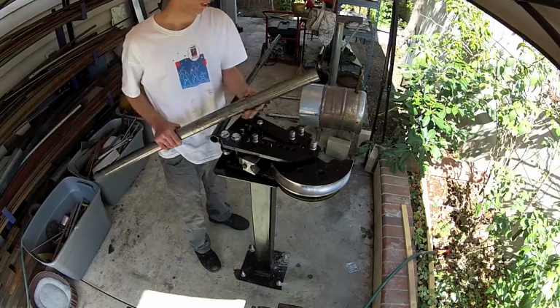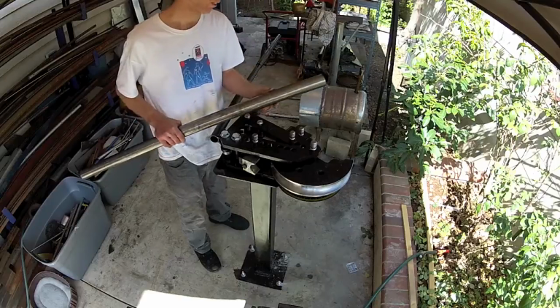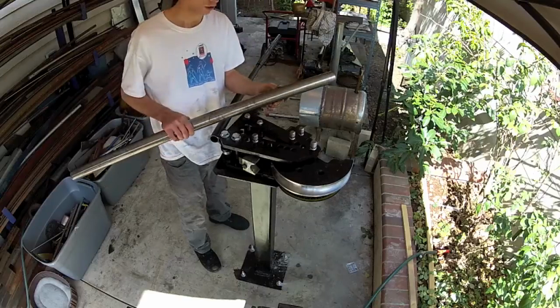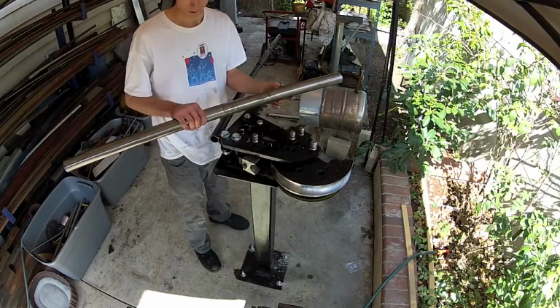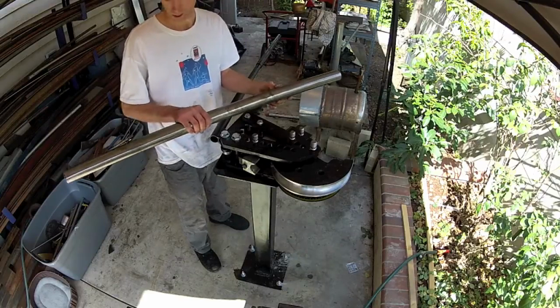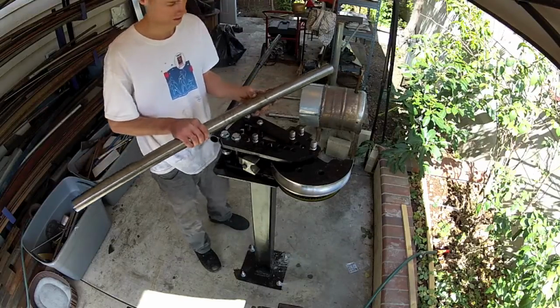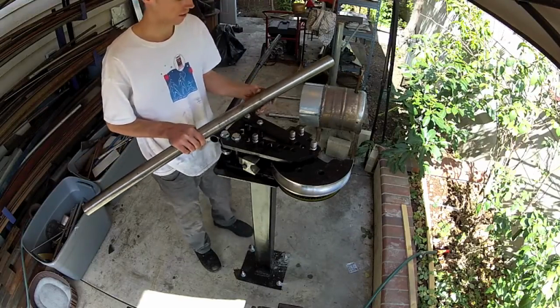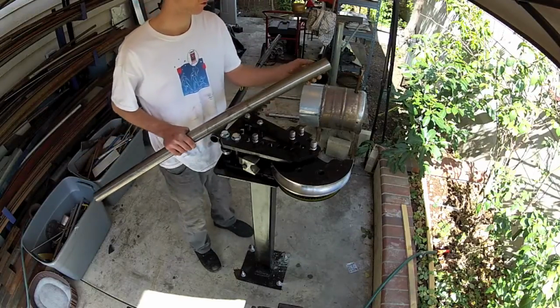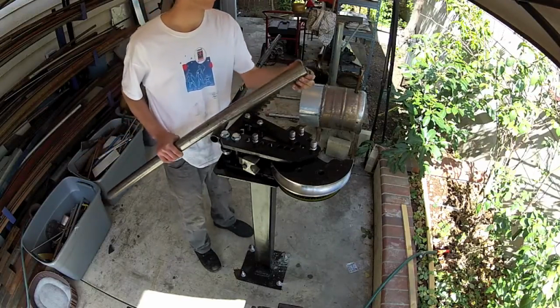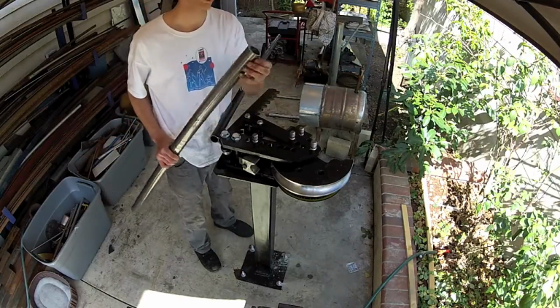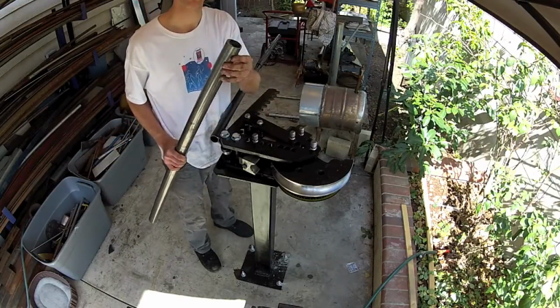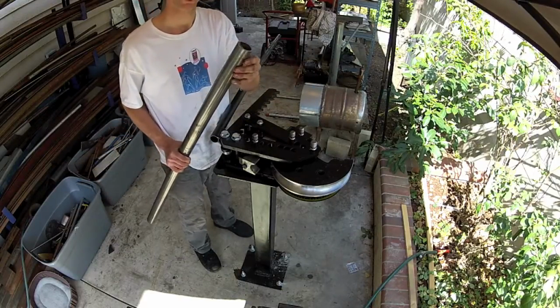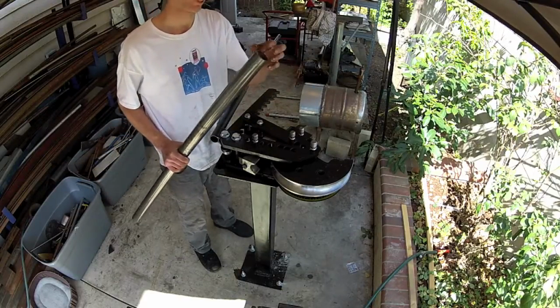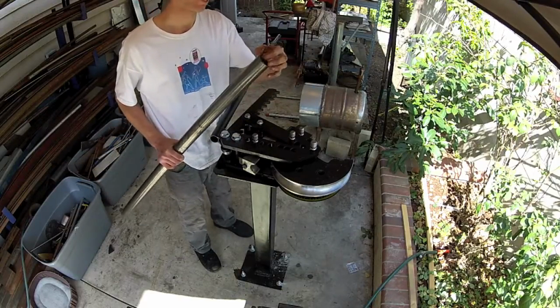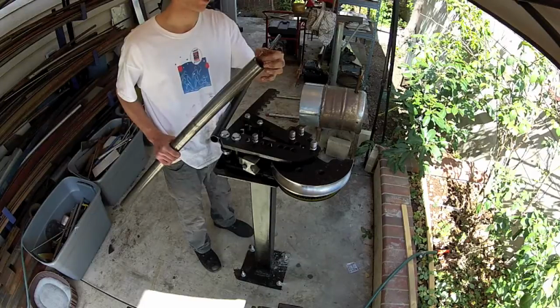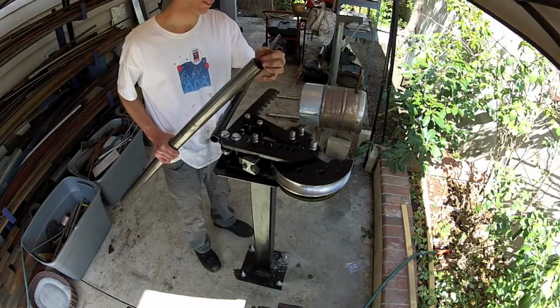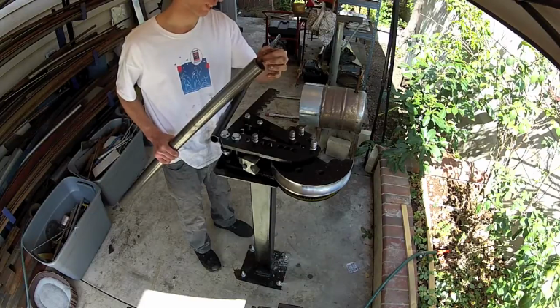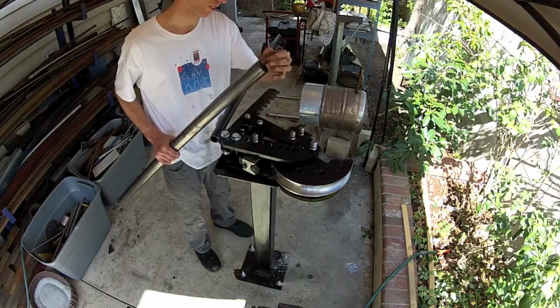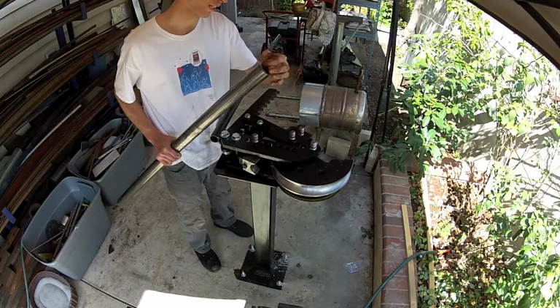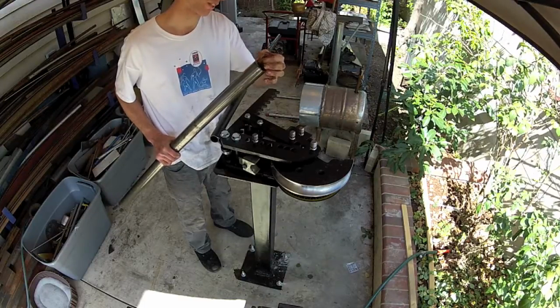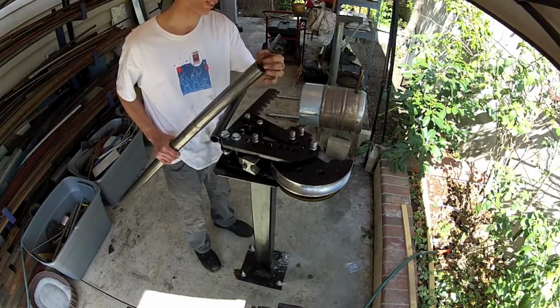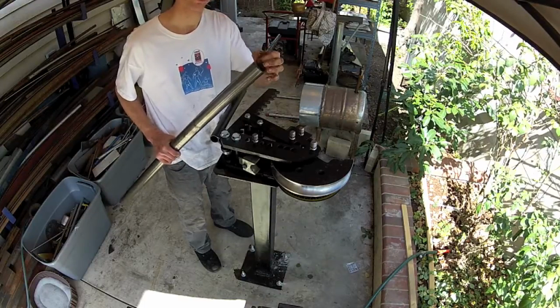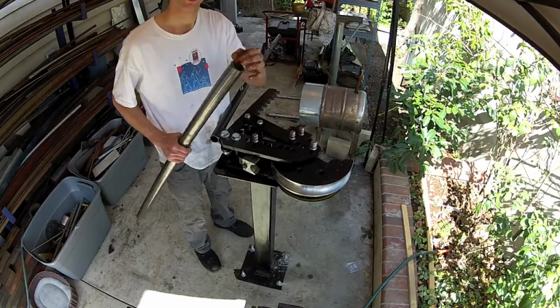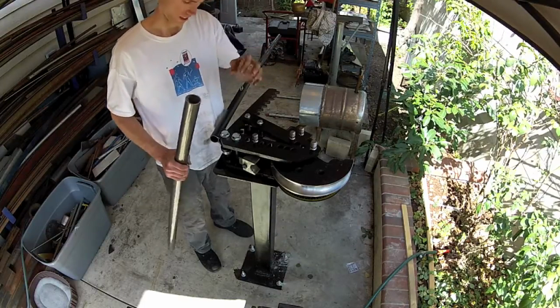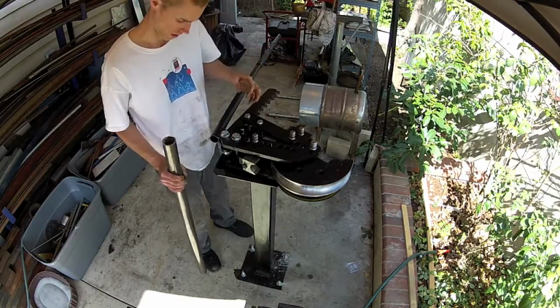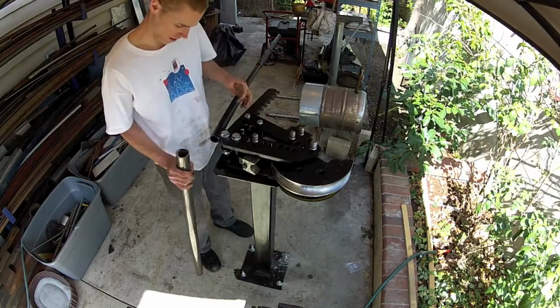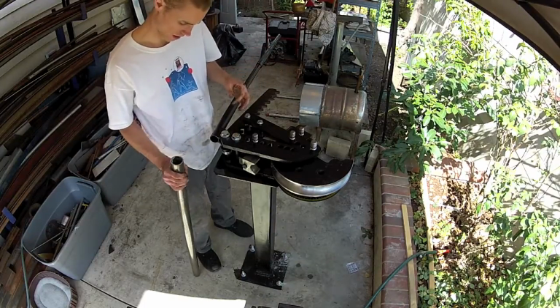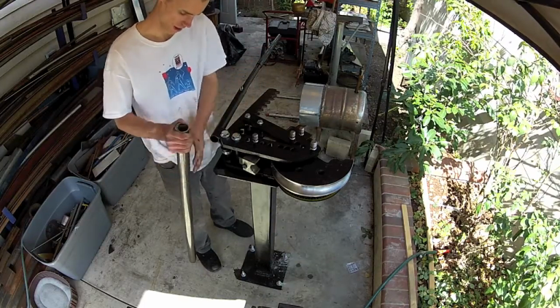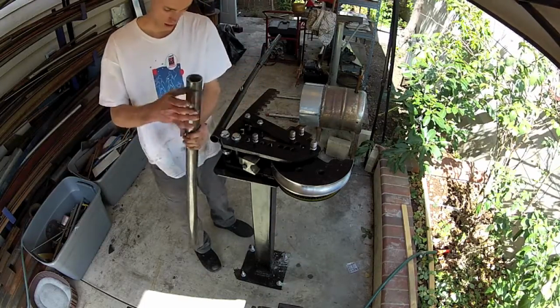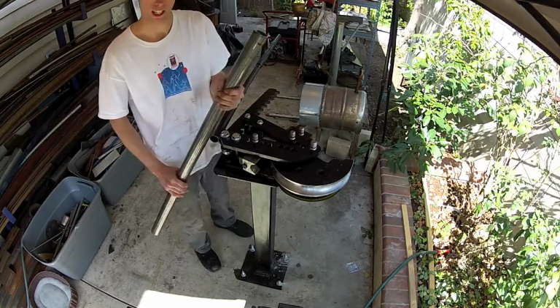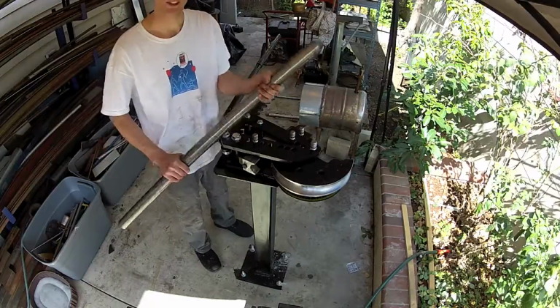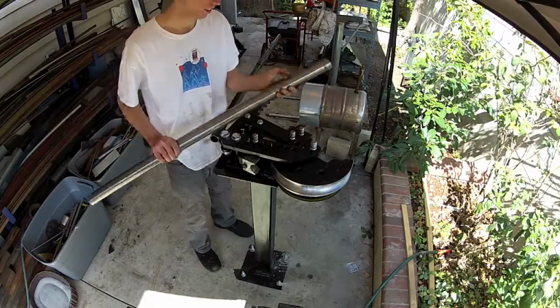Here's a tube I'm about to bend. It's 2 inches in diameter and 1/8 of an inch thick. Pretty heavy duty stuff.